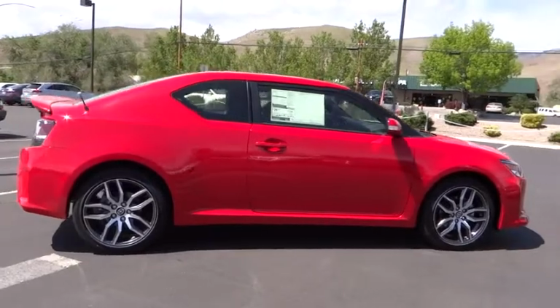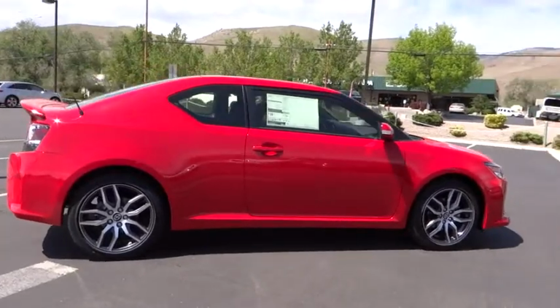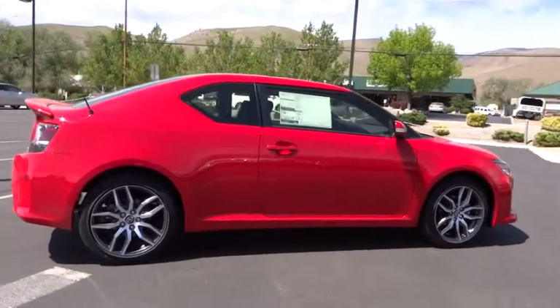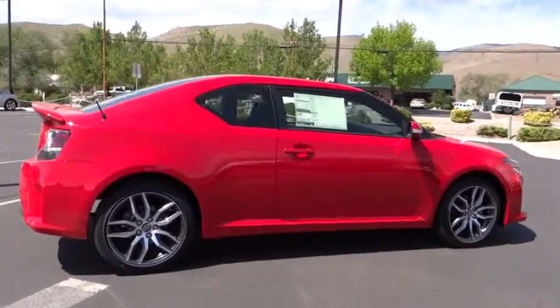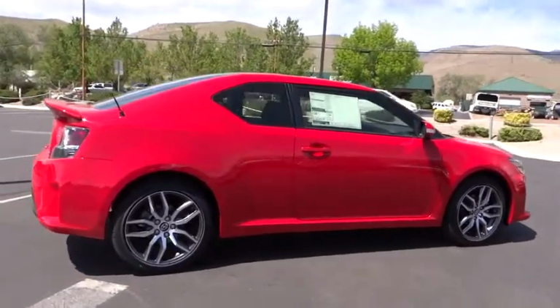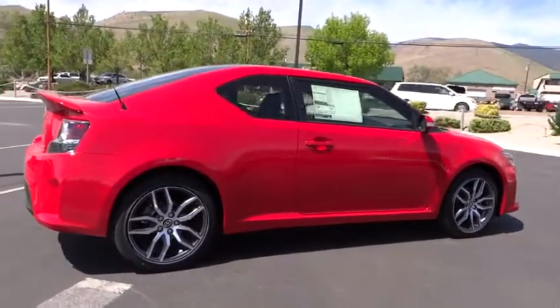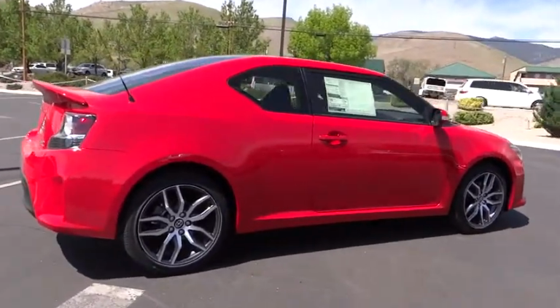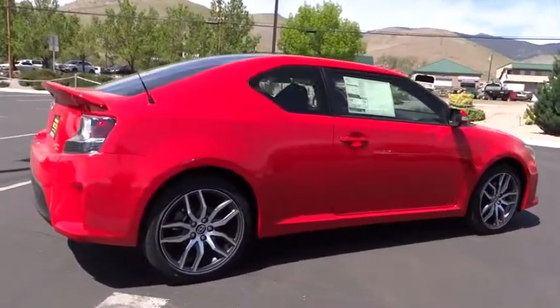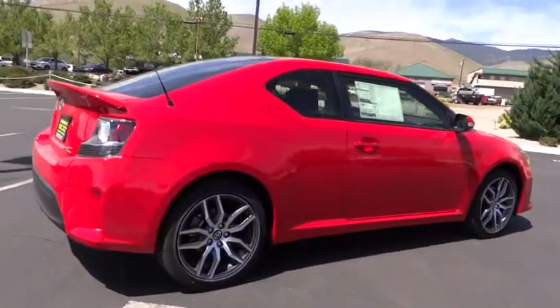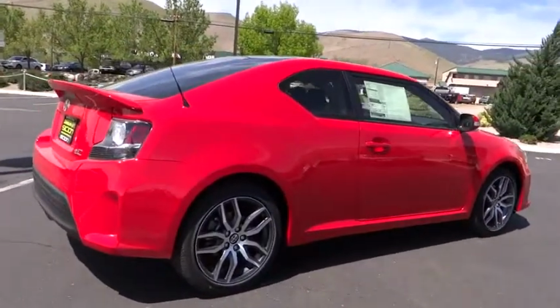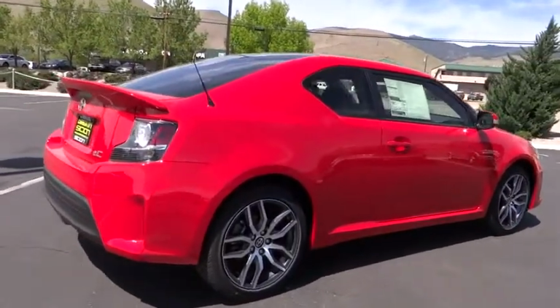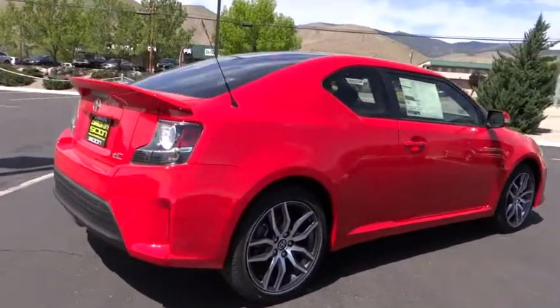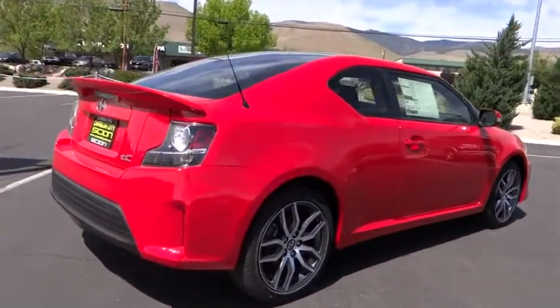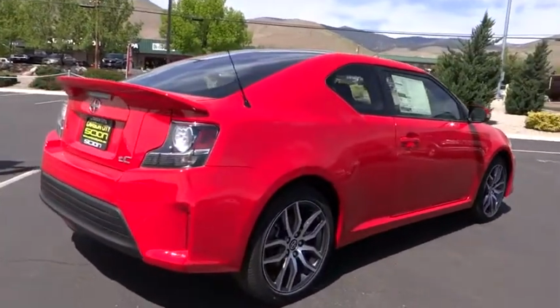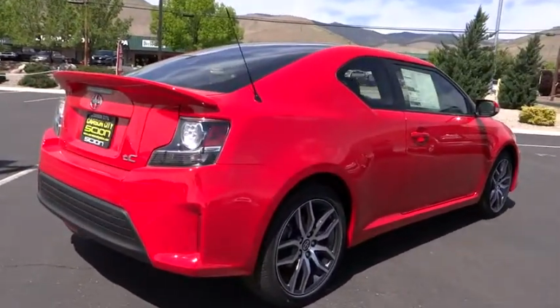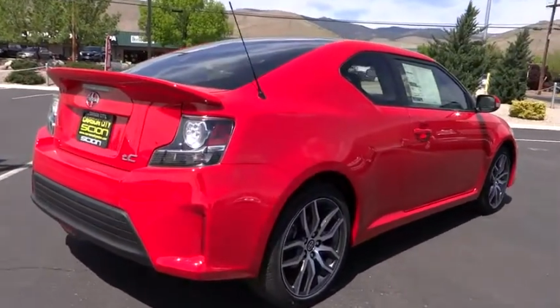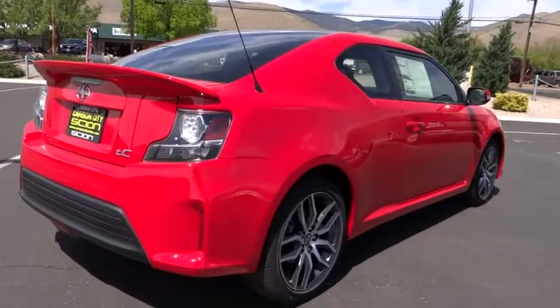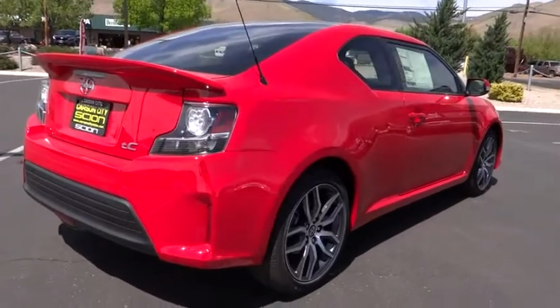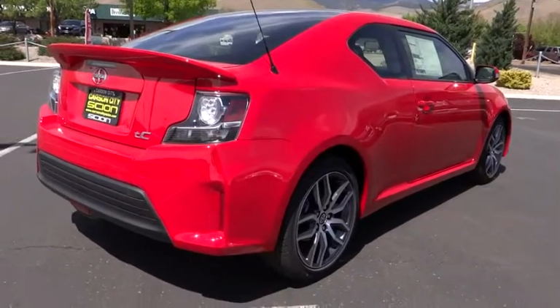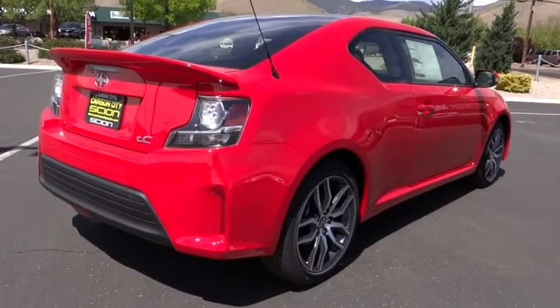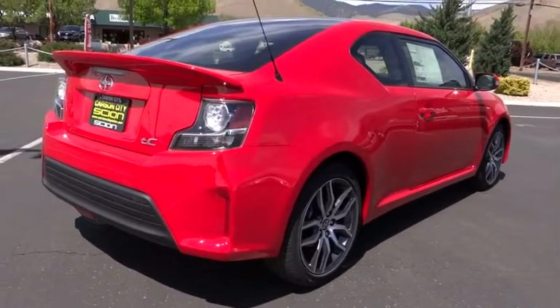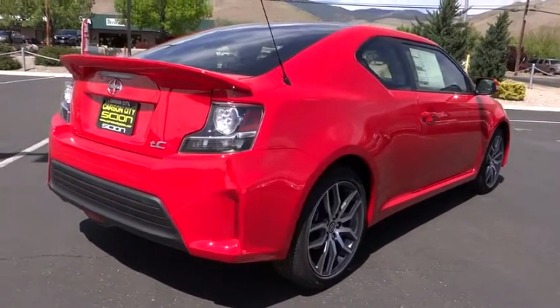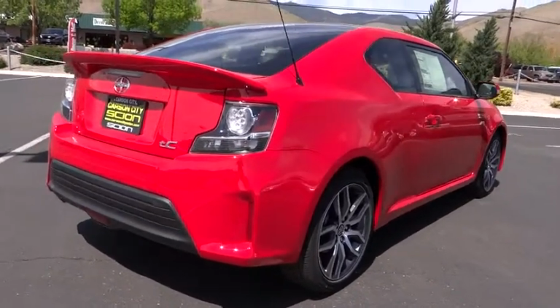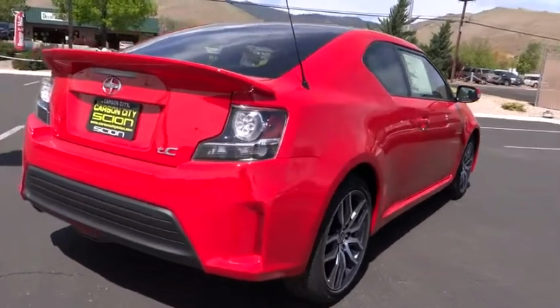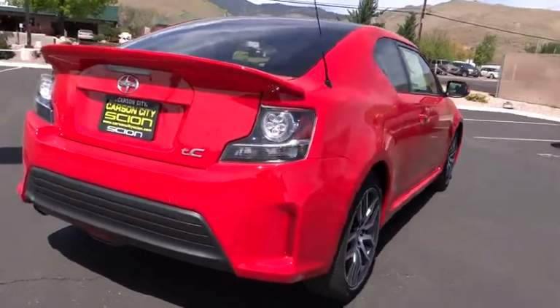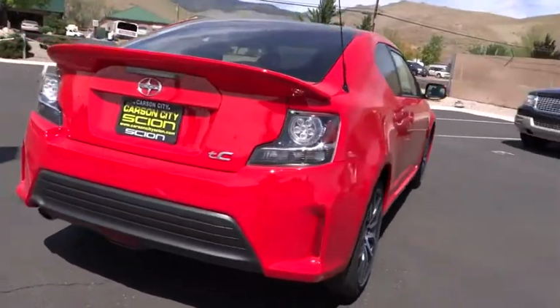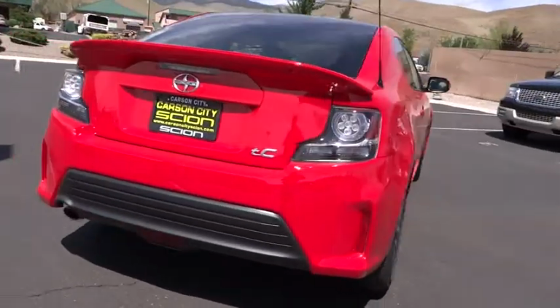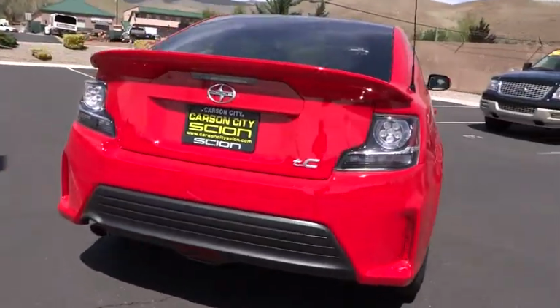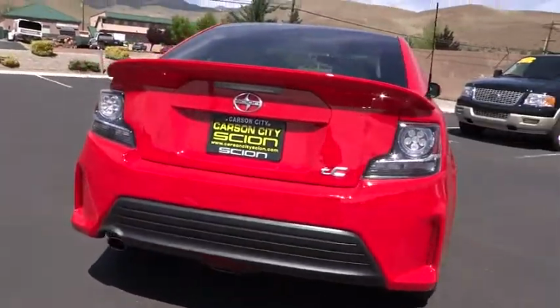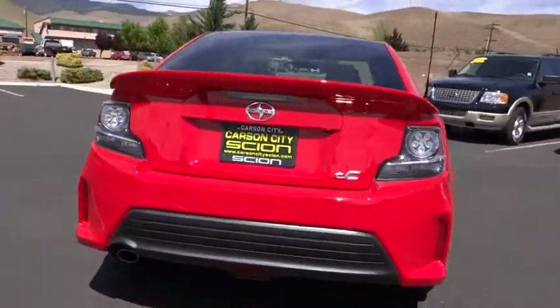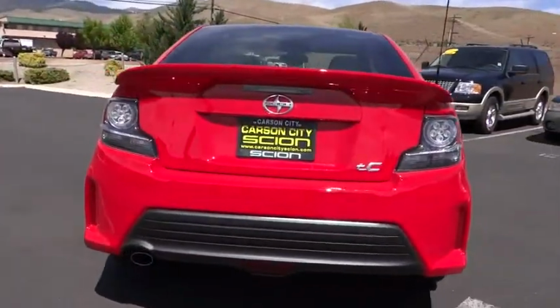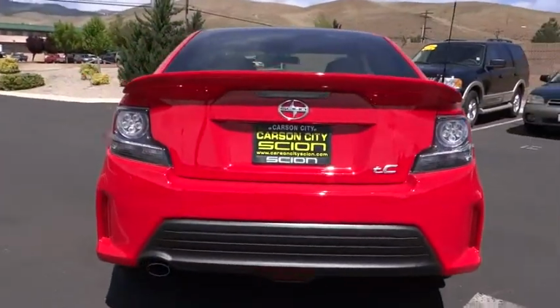Aluminum wheels, cruise control, four-wheel disc brakes, keyless entry, rear defrost, AM FM stereo radio, premium sound system, CD player.